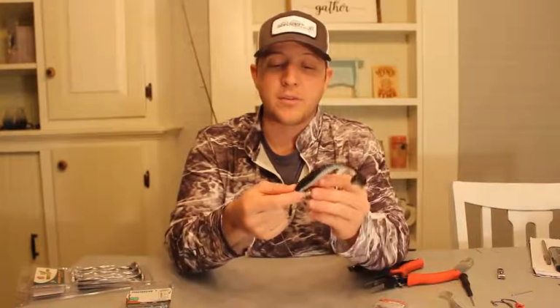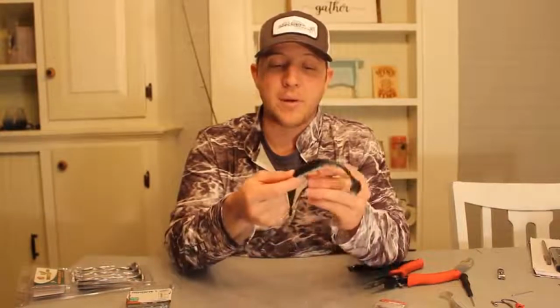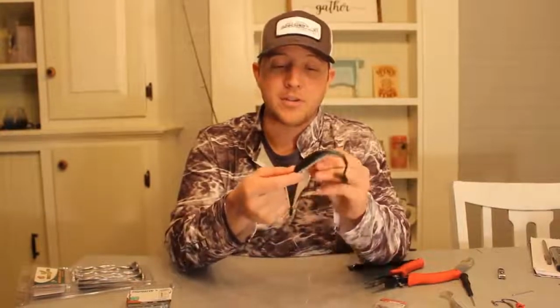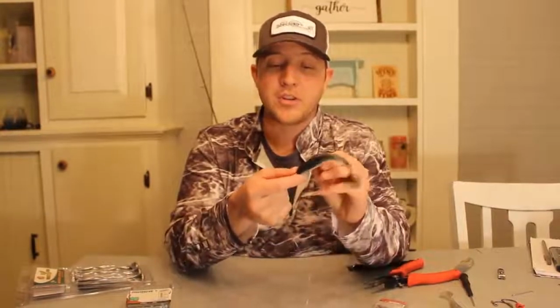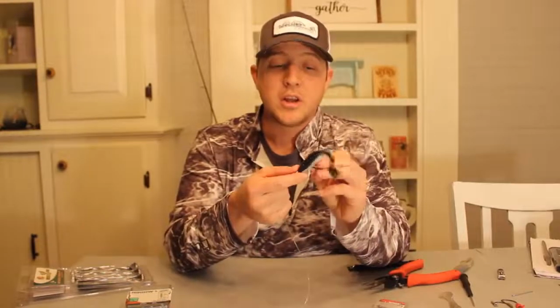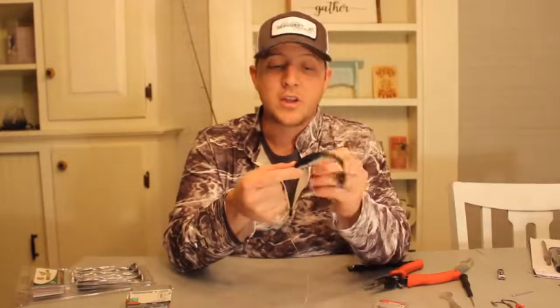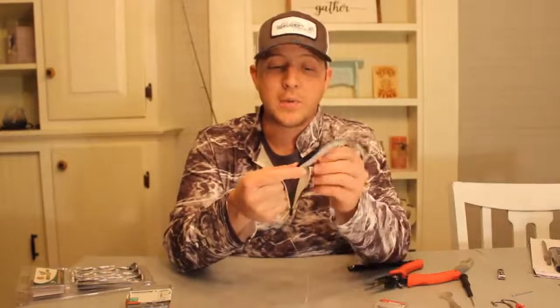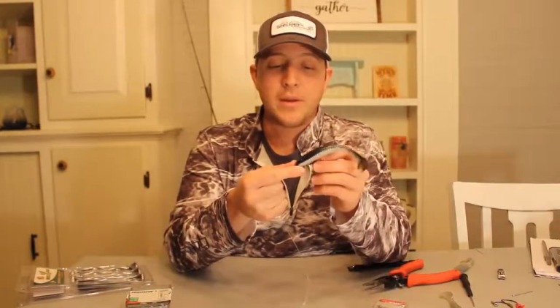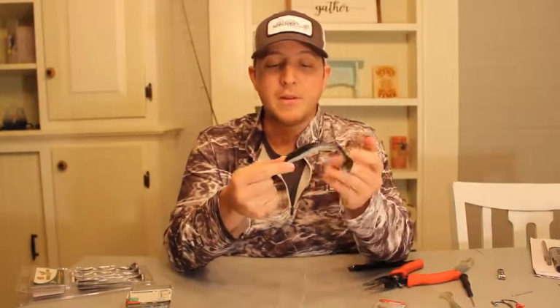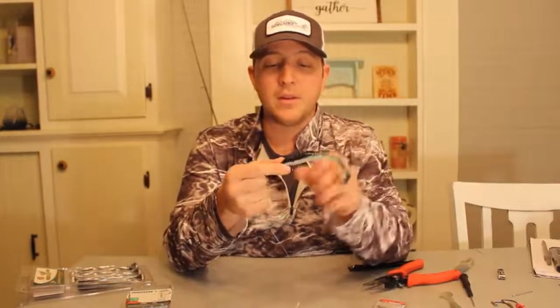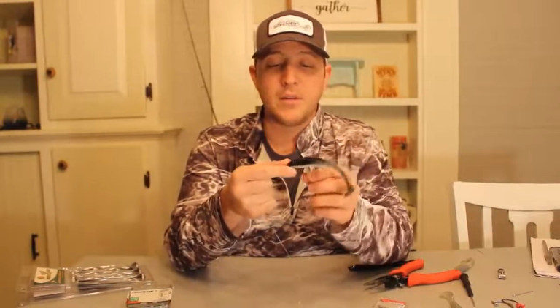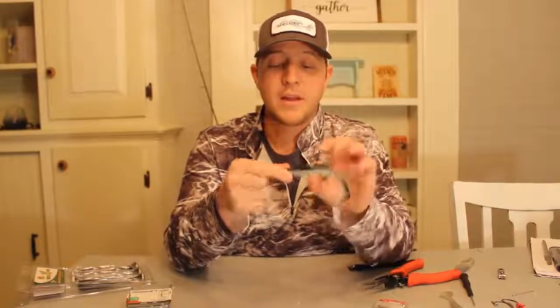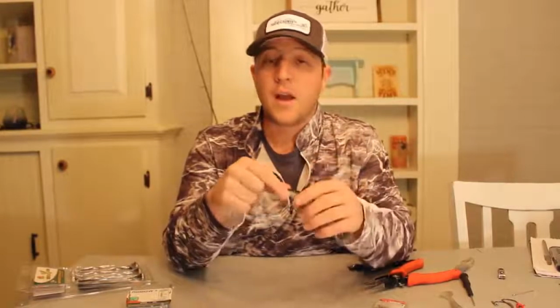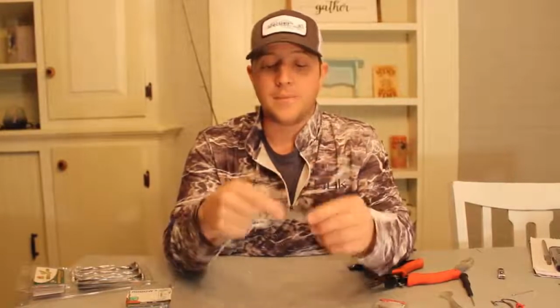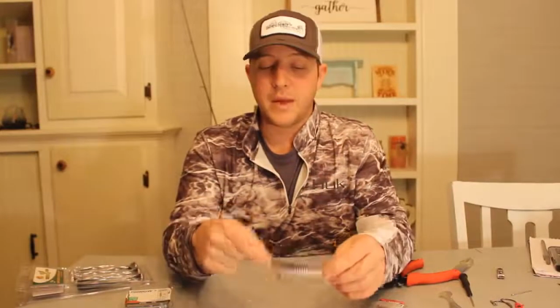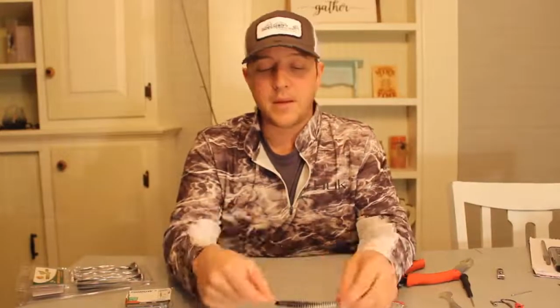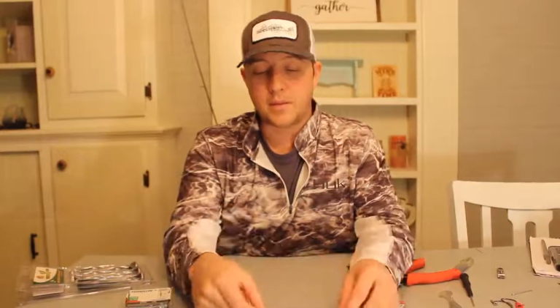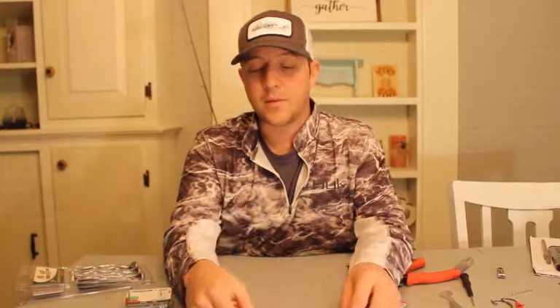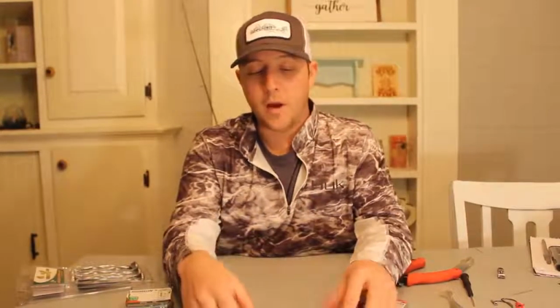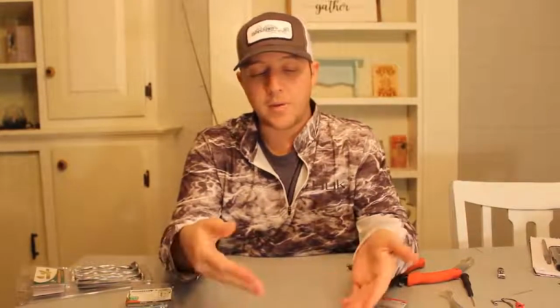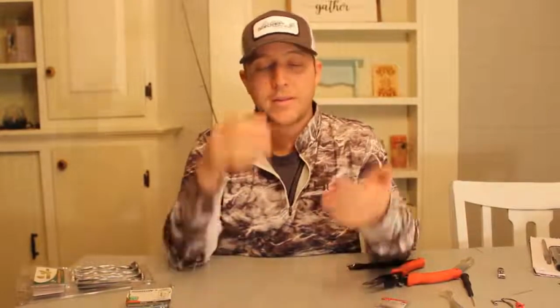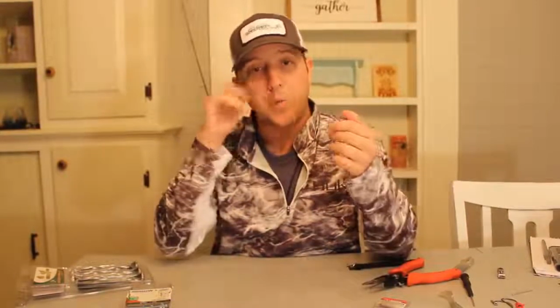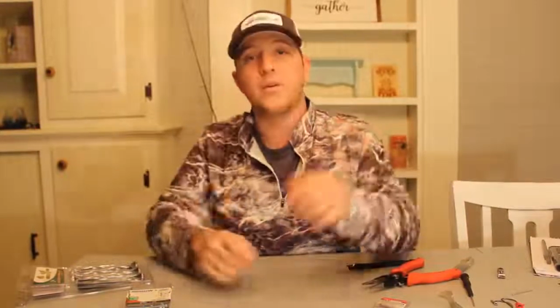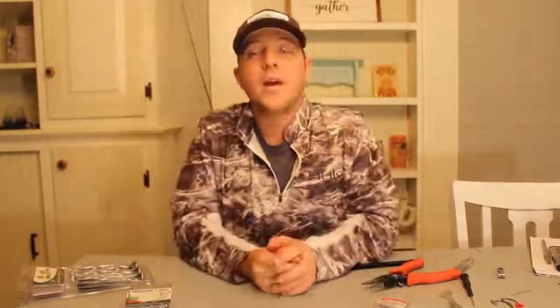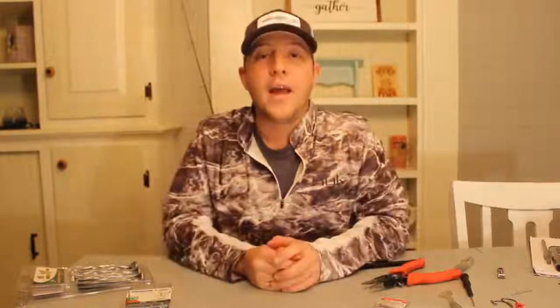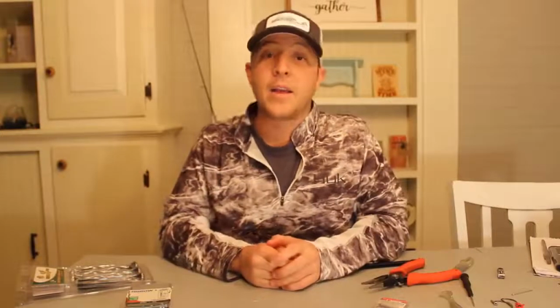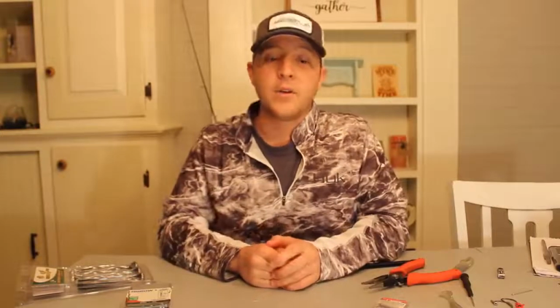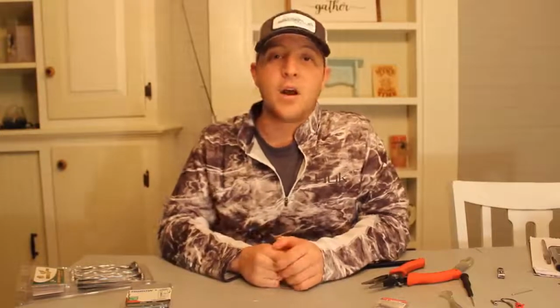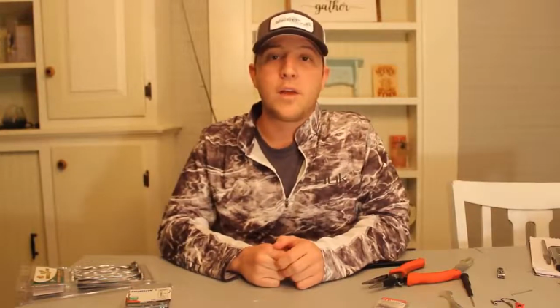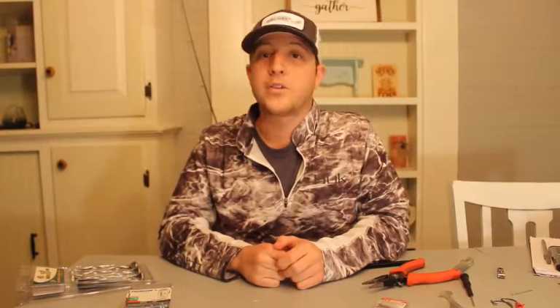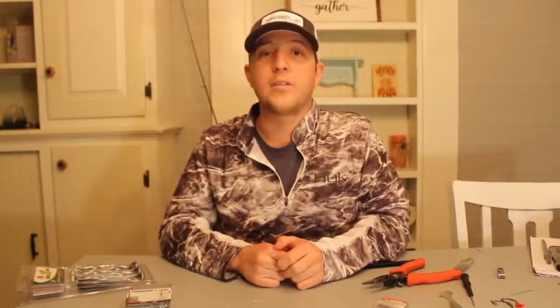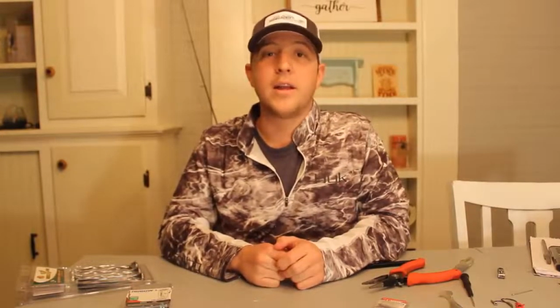Ever since my buddy Josh shared with me how he'd been using it — it's awesome. So I hope you take this and I hope it works for you. Thanks for watching, have a good day.